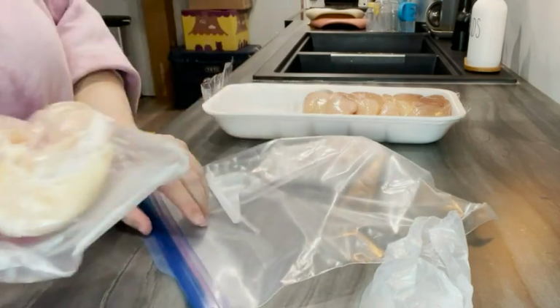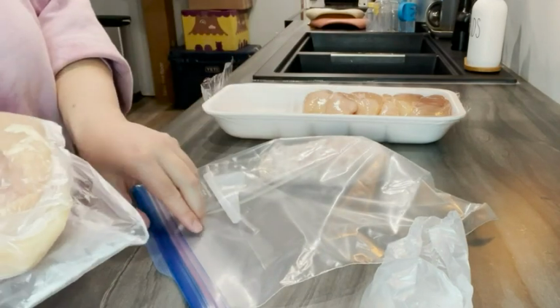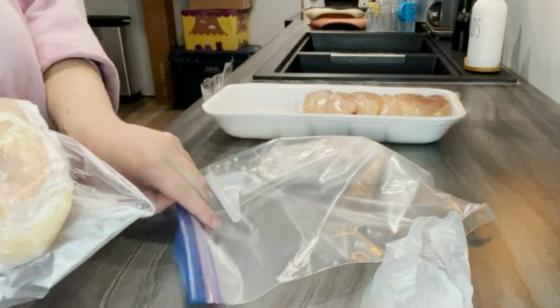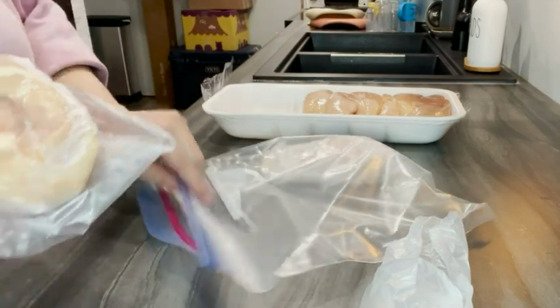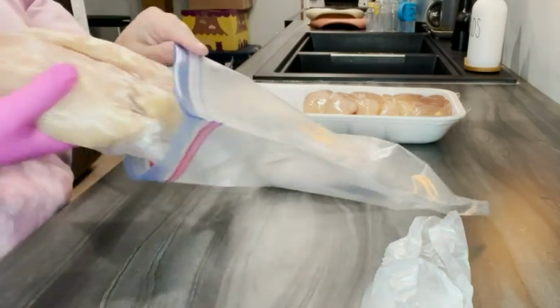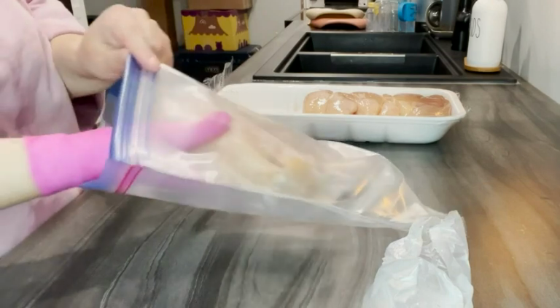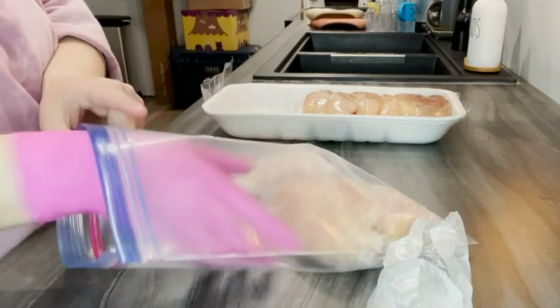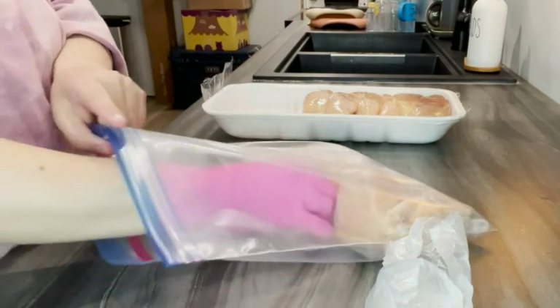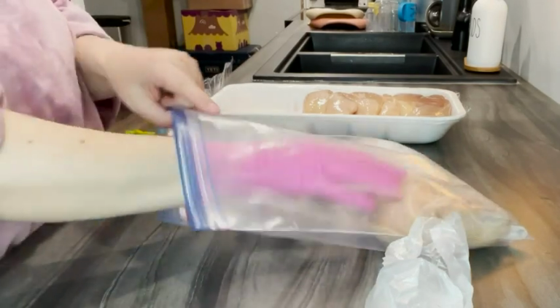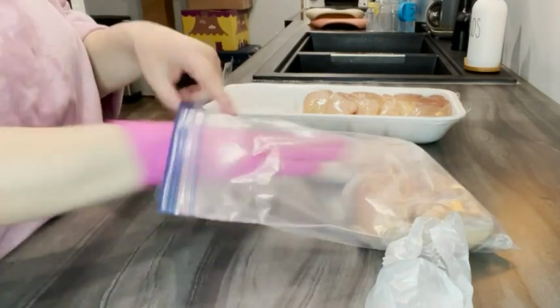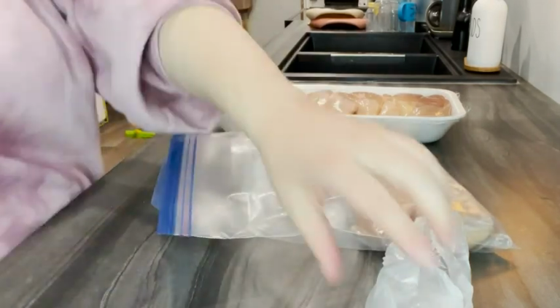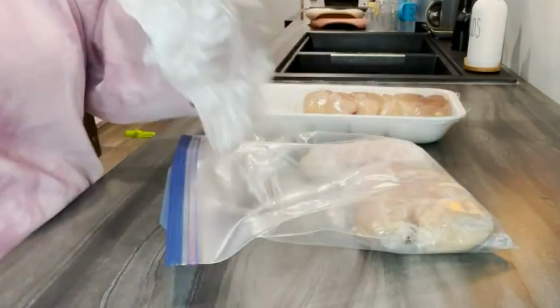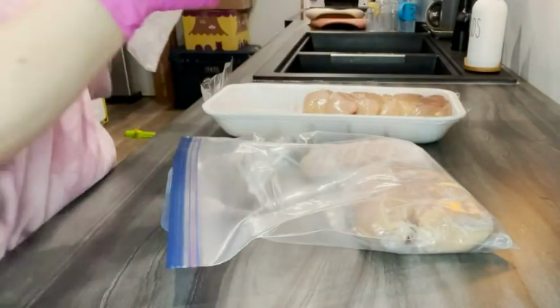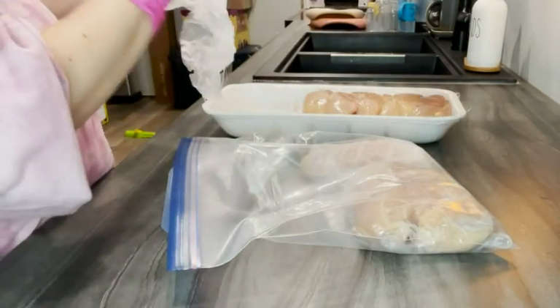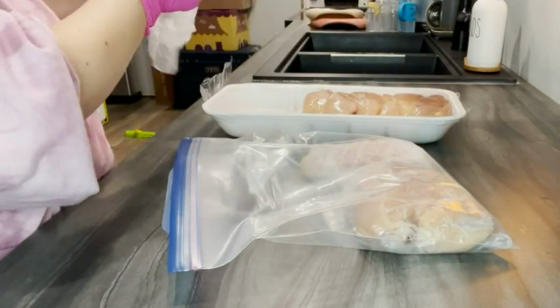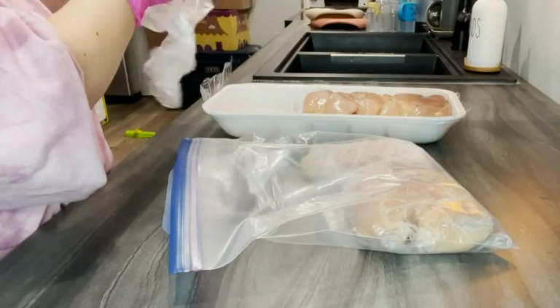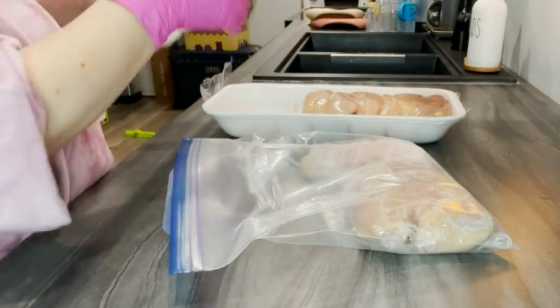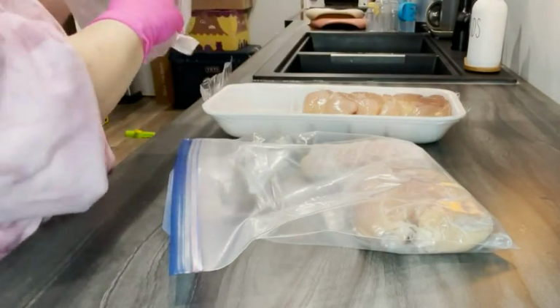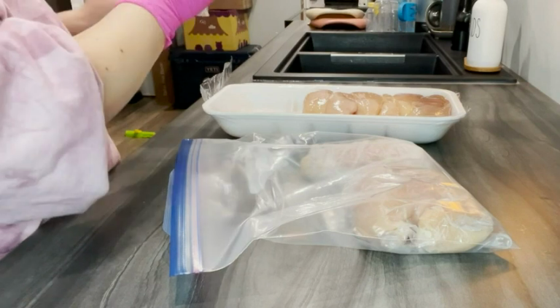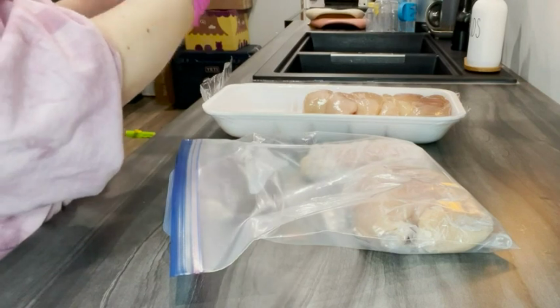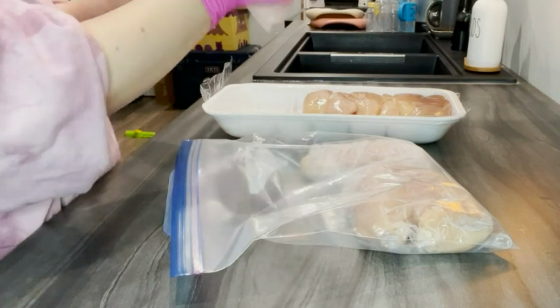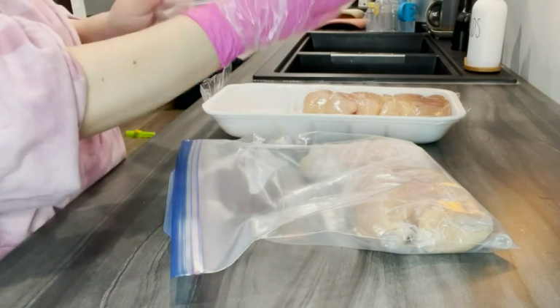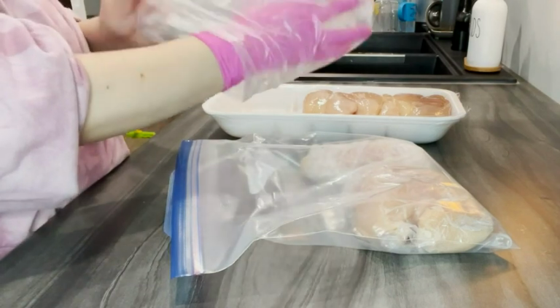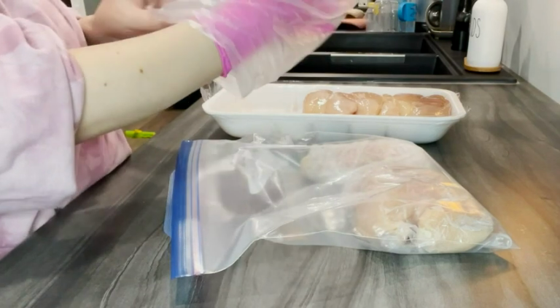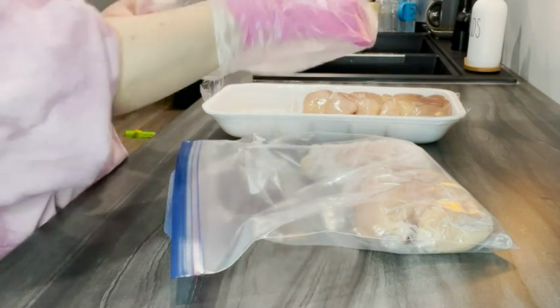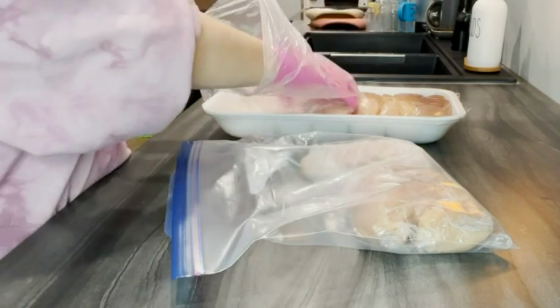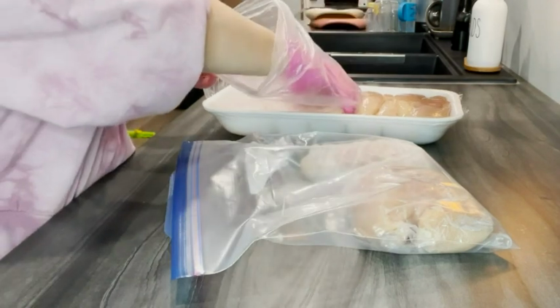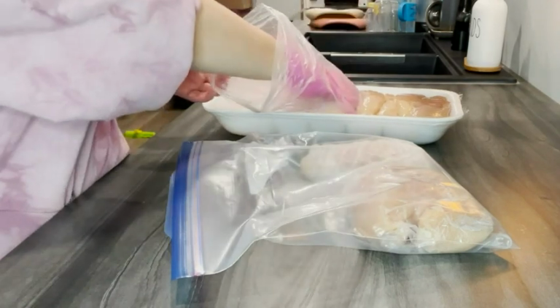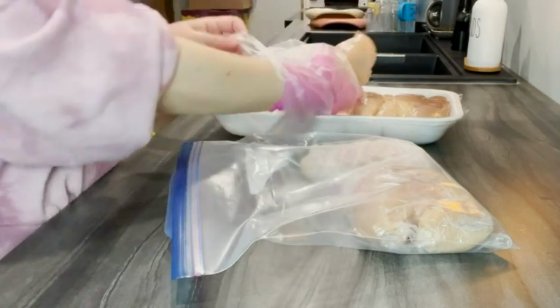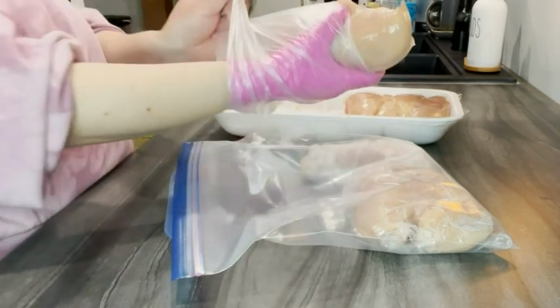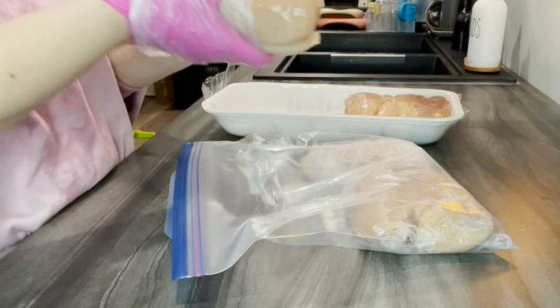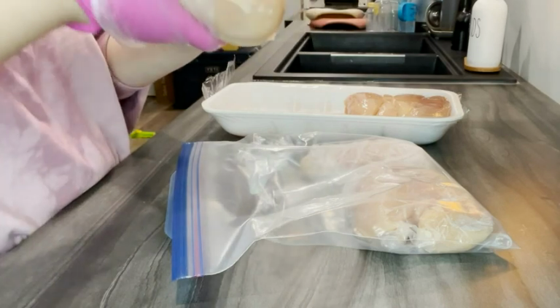I hate touching raw meat so much, so if I needed to put stuff in the freezer, honestly I just really never ended up doing it. But with these little baggies it's so easy to do and I don't have to touch the meat at all.